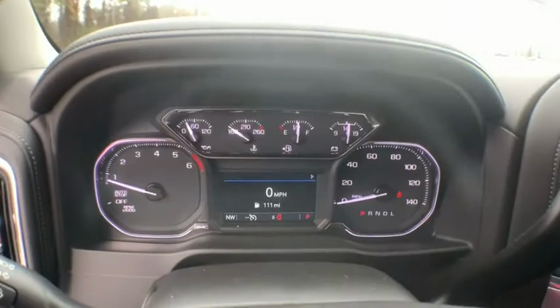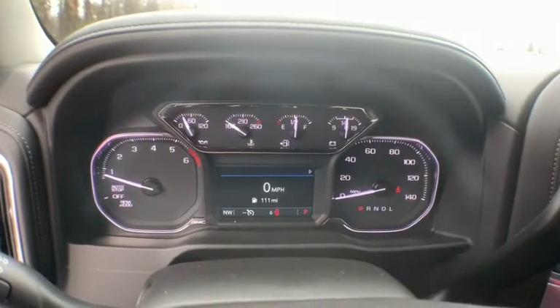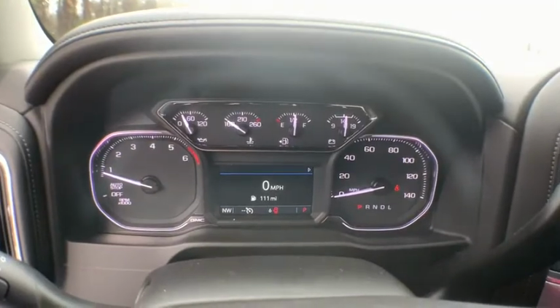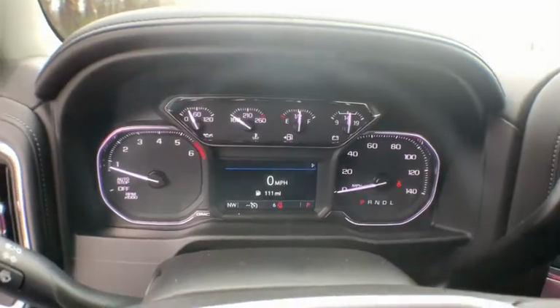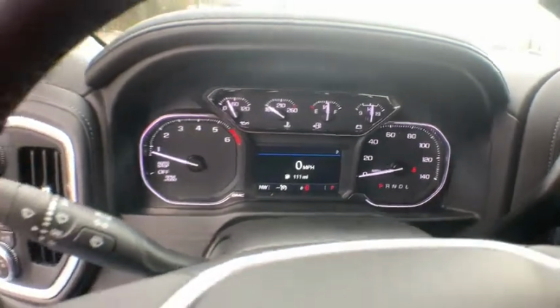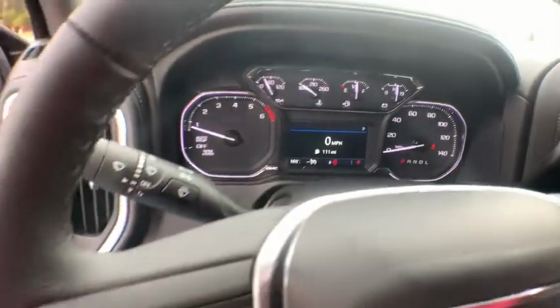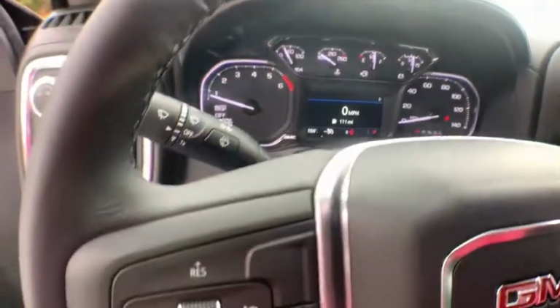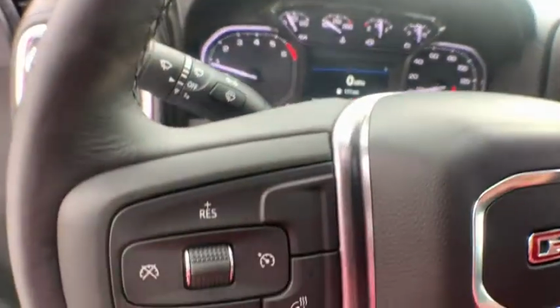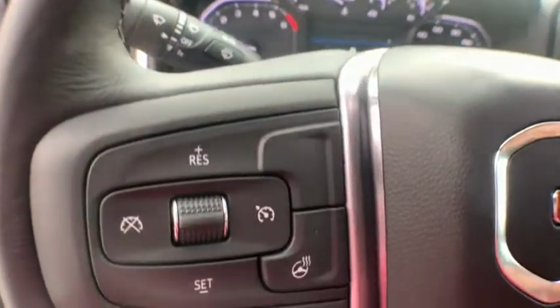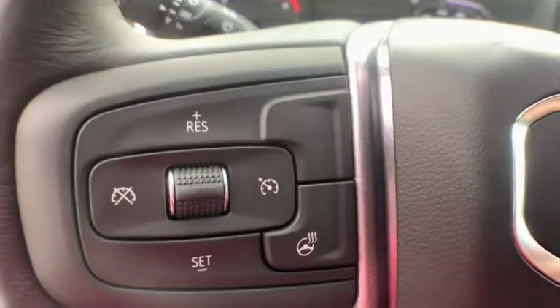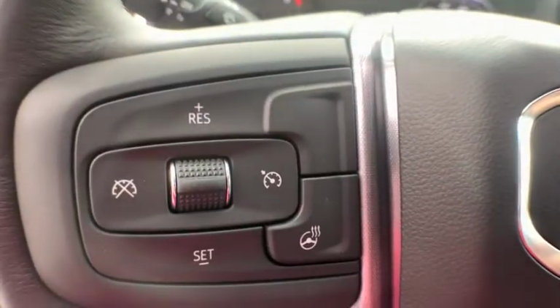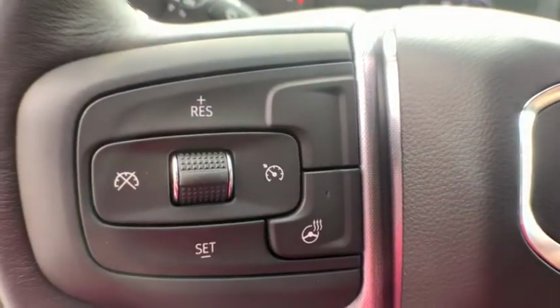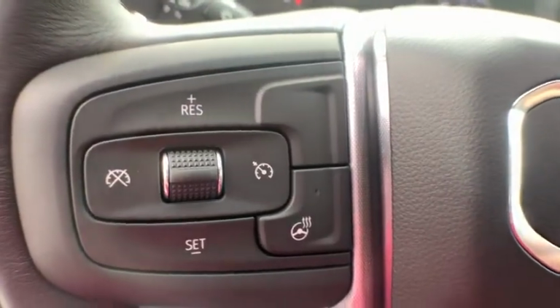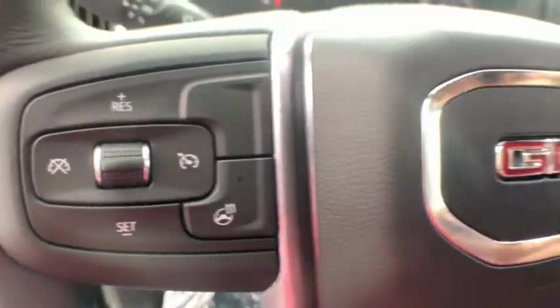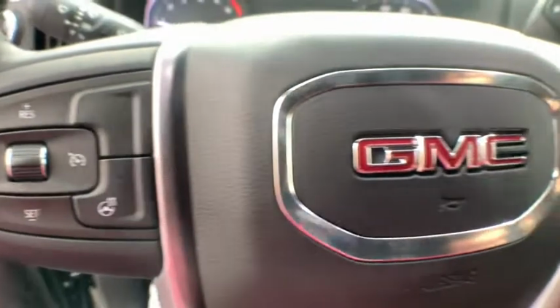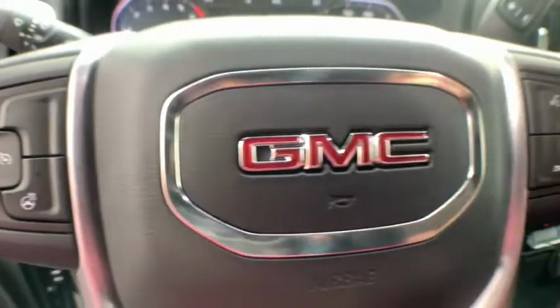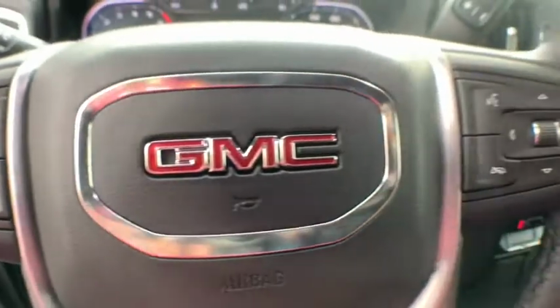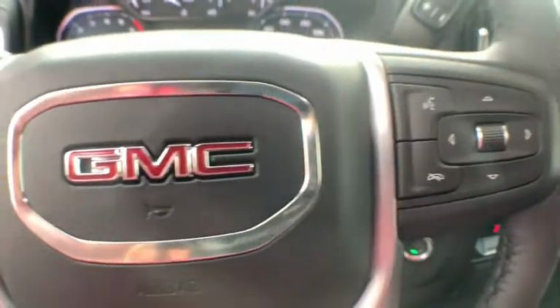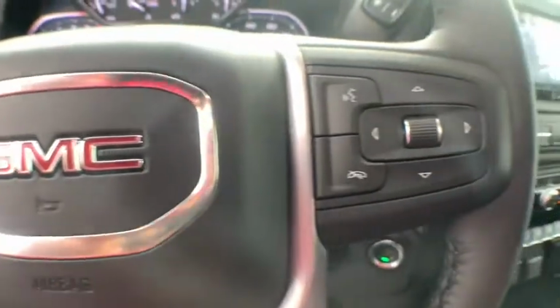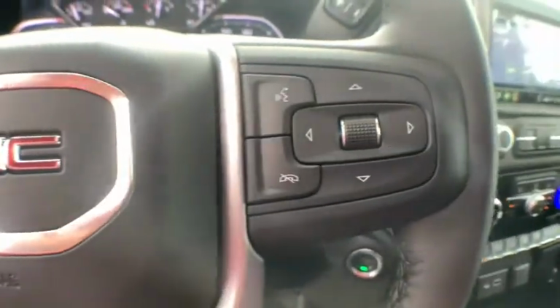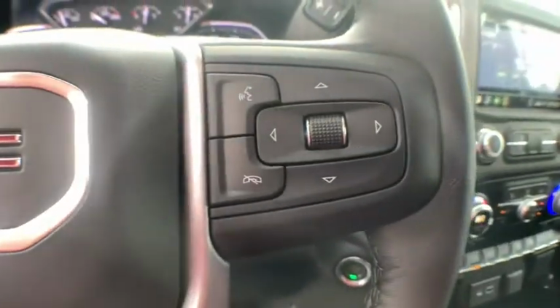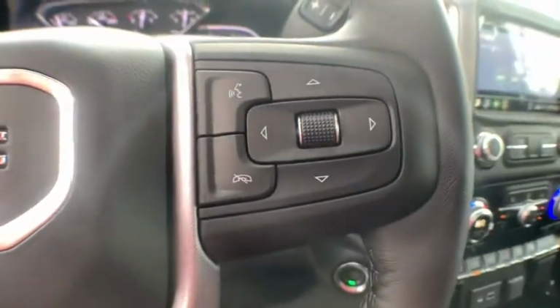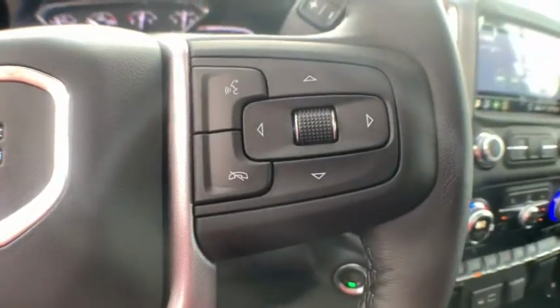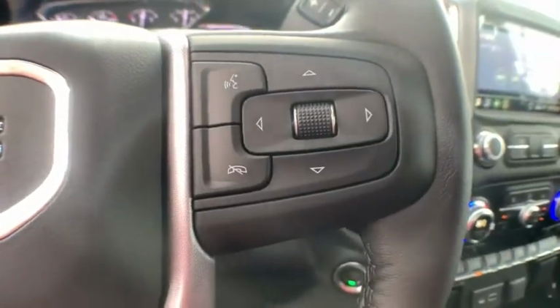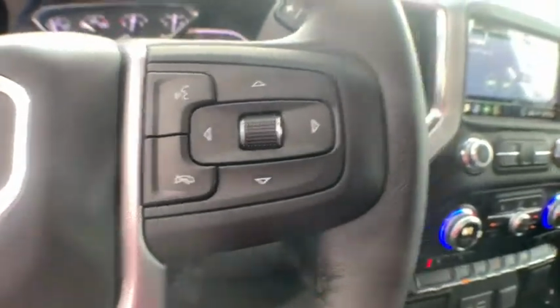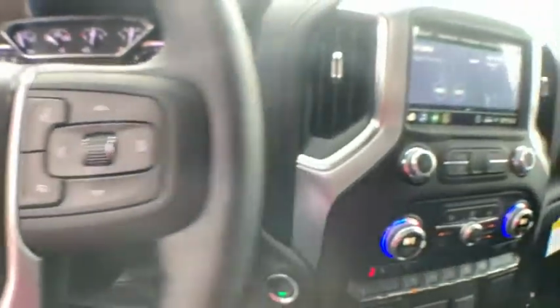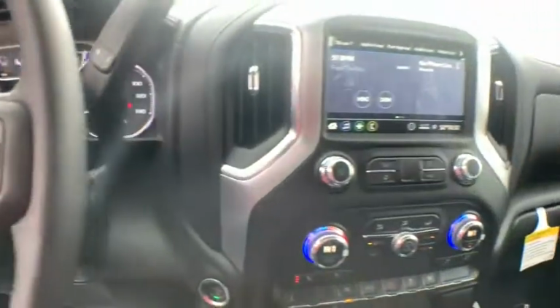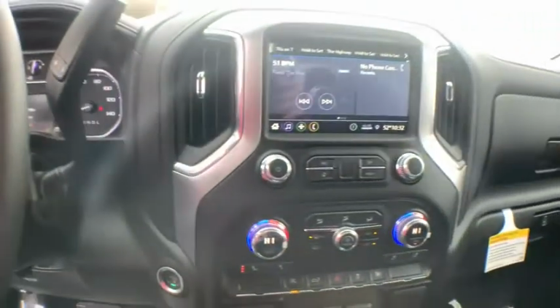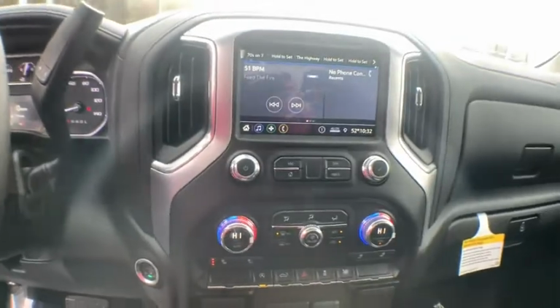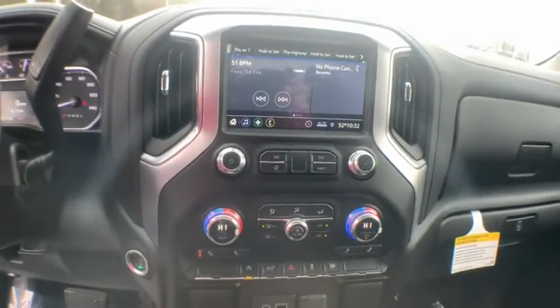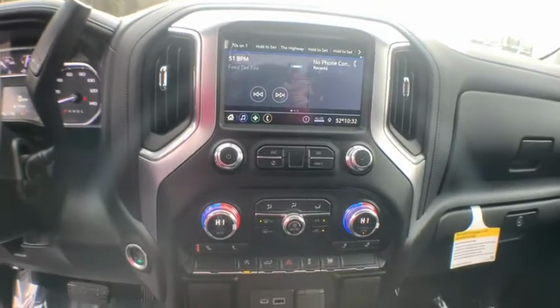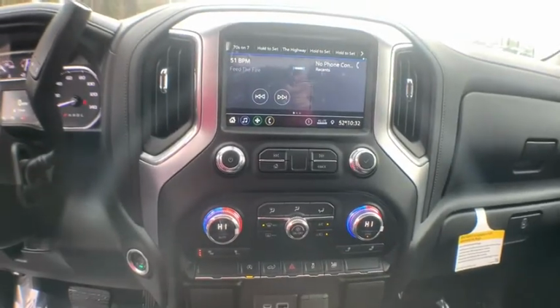Here are some of this vehicle's great options: traction control, remote engine start, steering wheel audio controls, dual airbags, alloy wheels, power steering, floor mats, and four-wheel disc brakes.